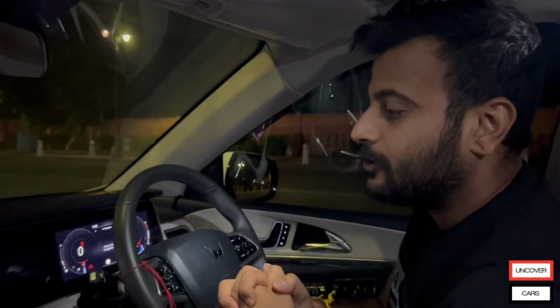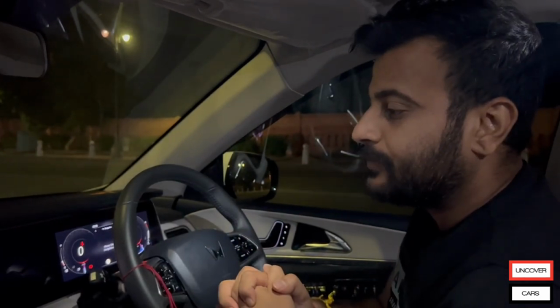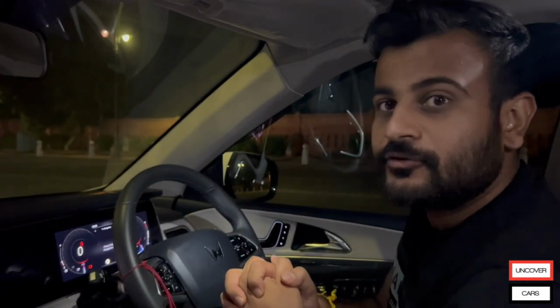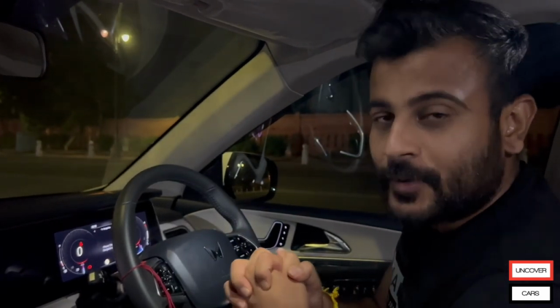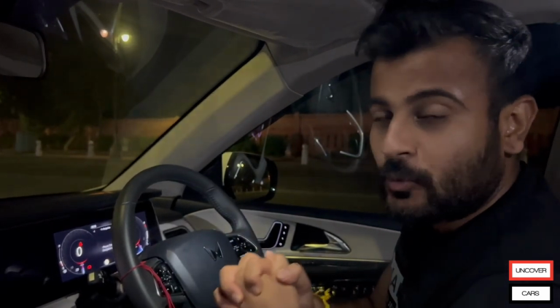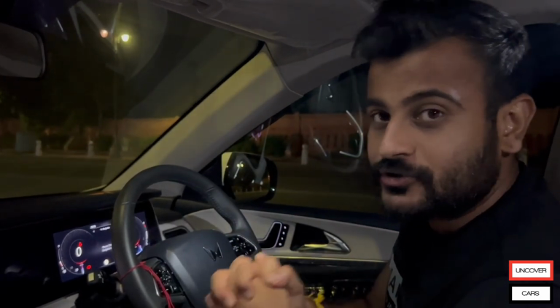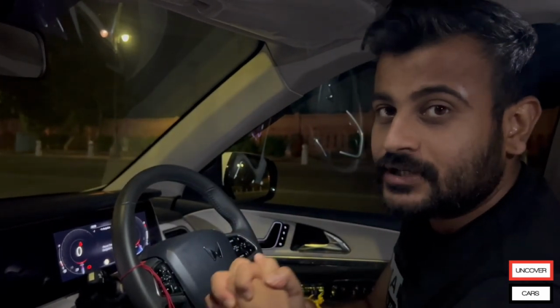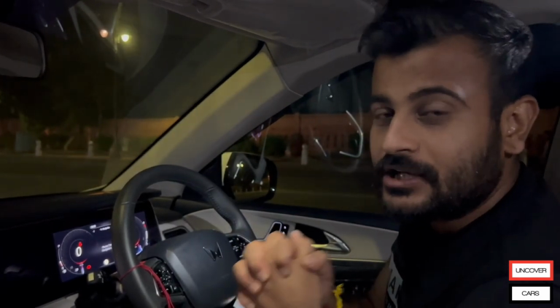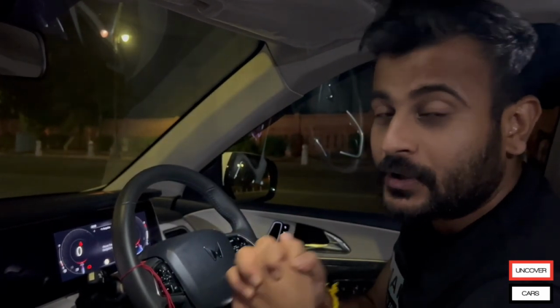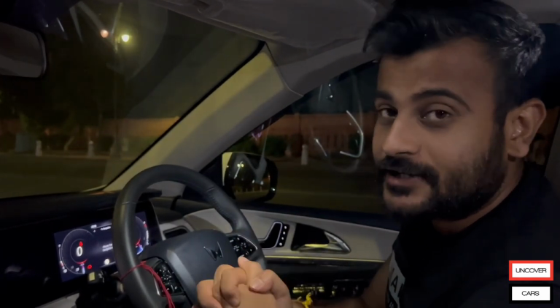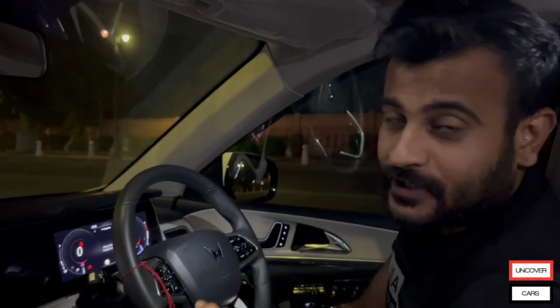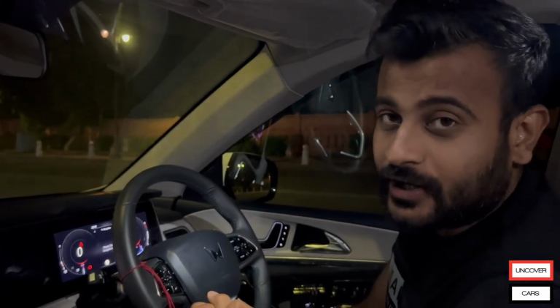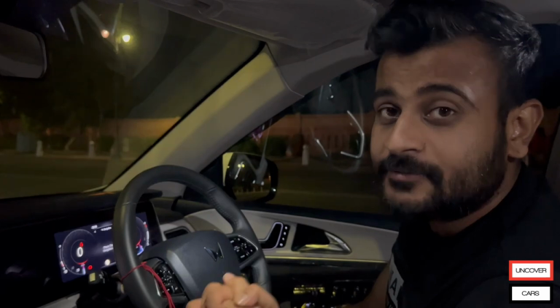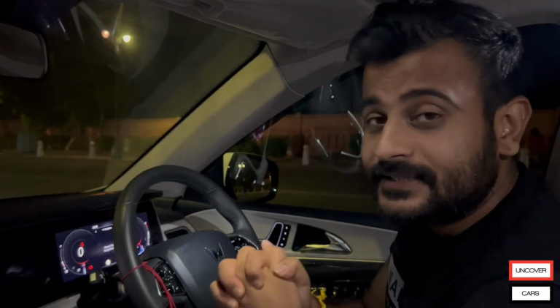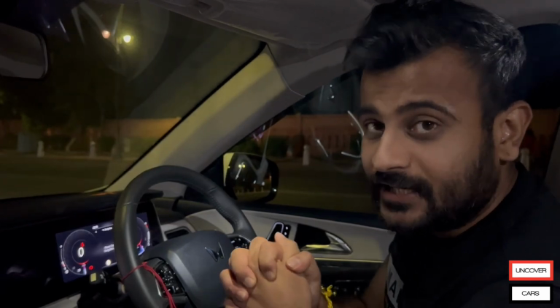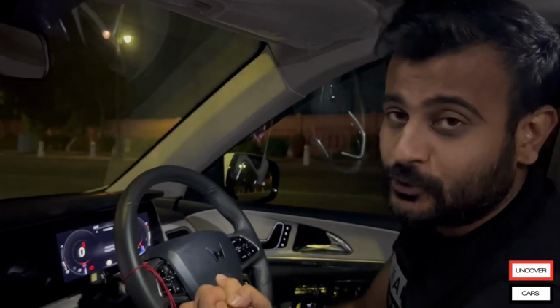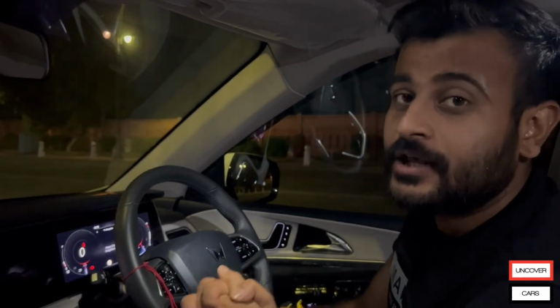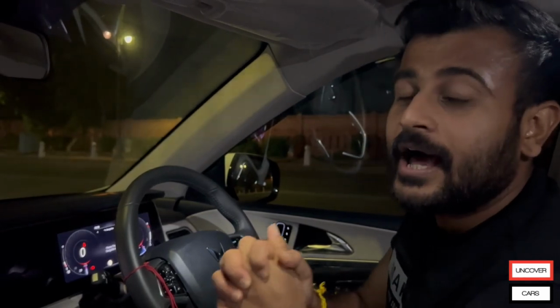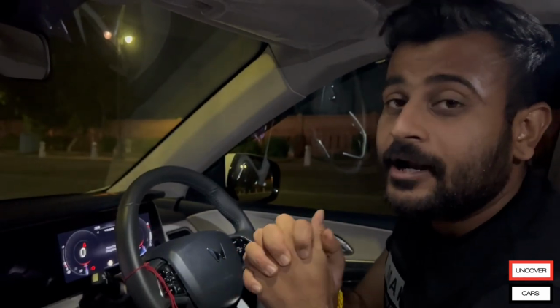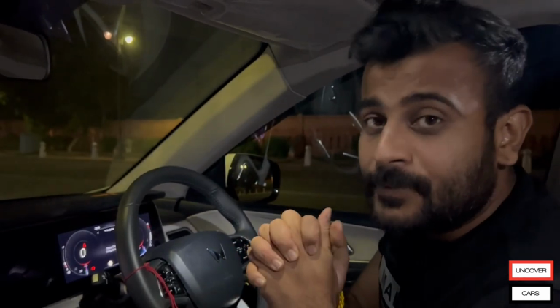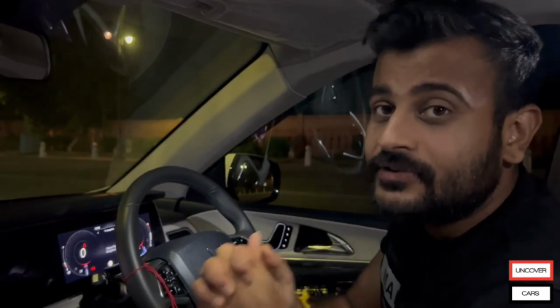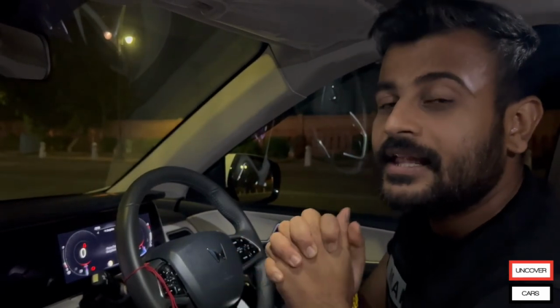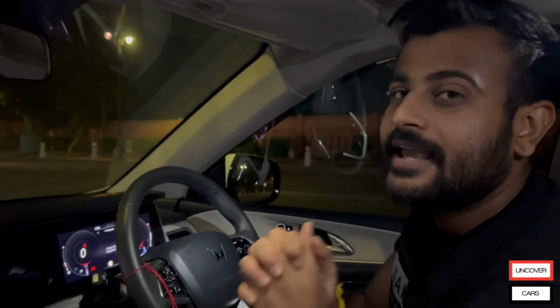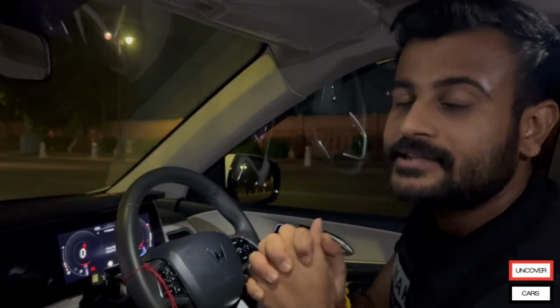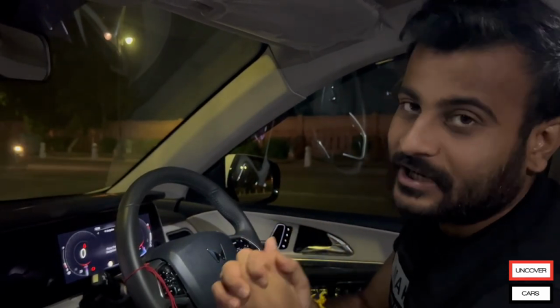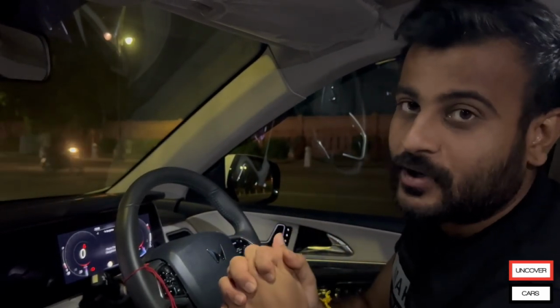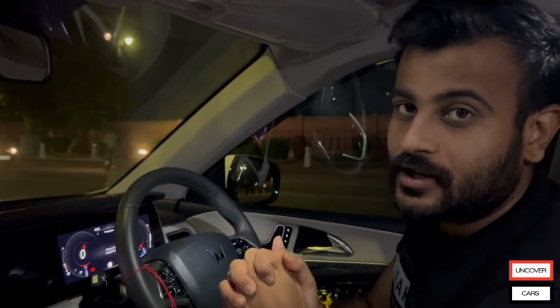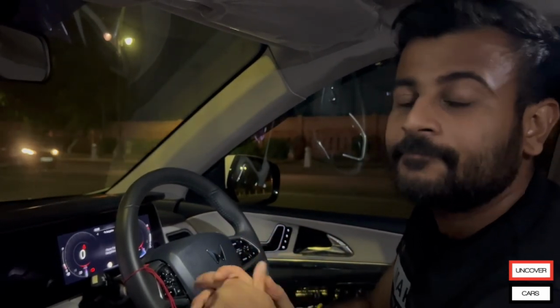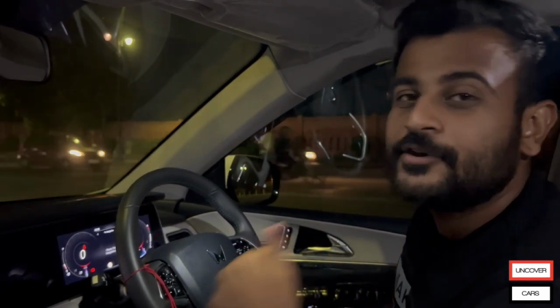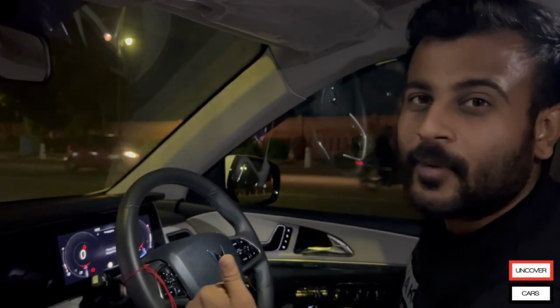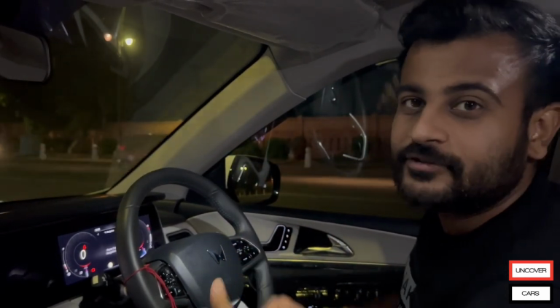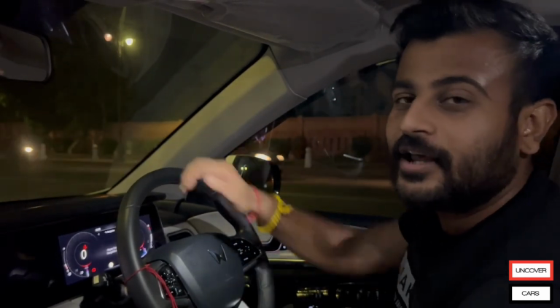Thank you so much for watching Uncover Car's video. Please stay tuned and please like and subscribe to our channel. Thank you so much. Good night.